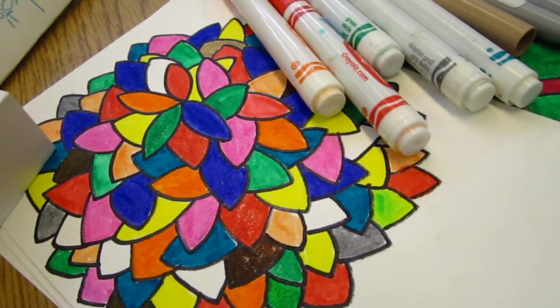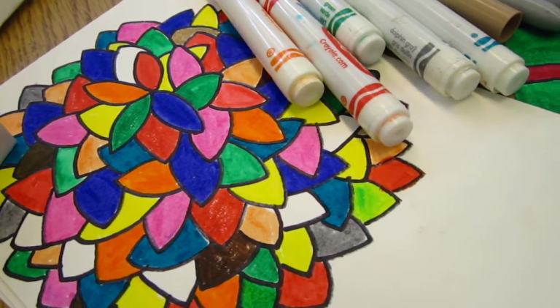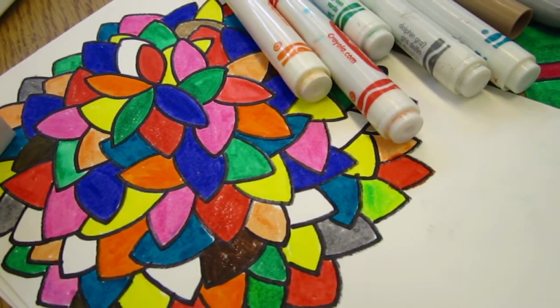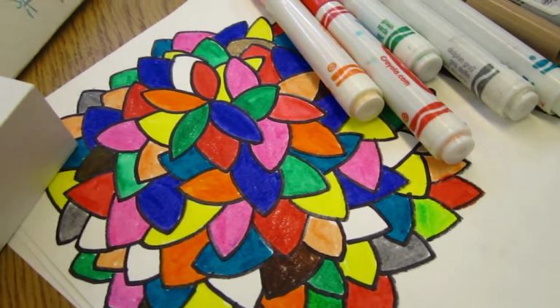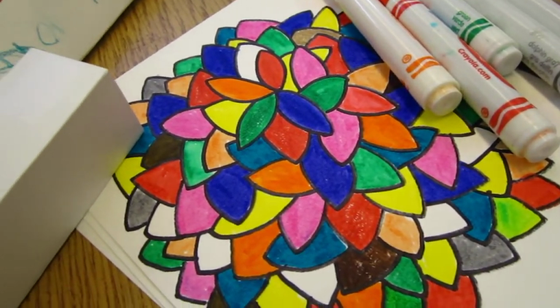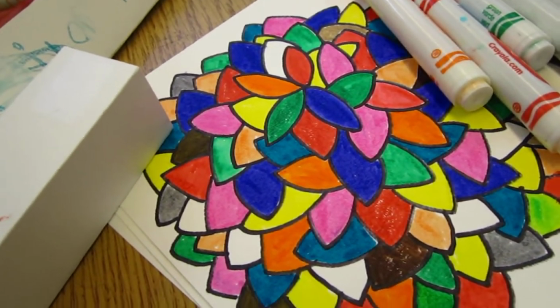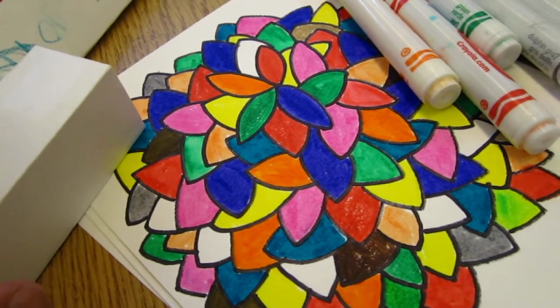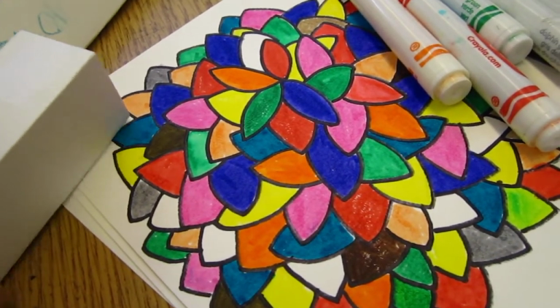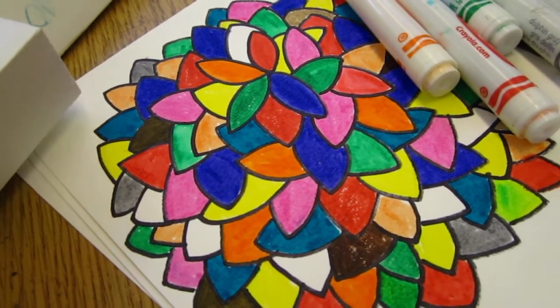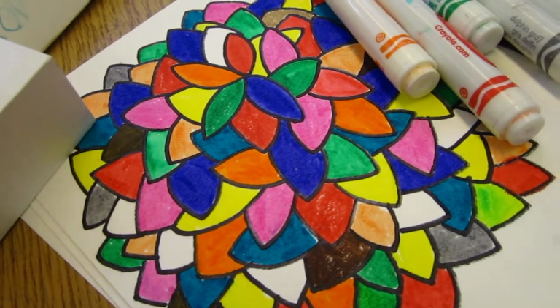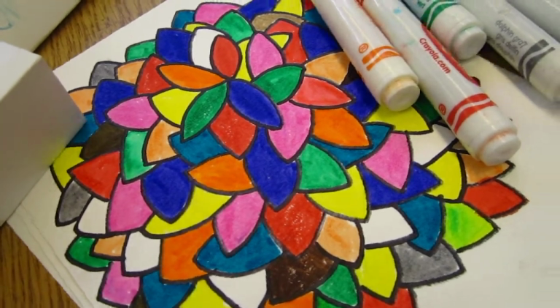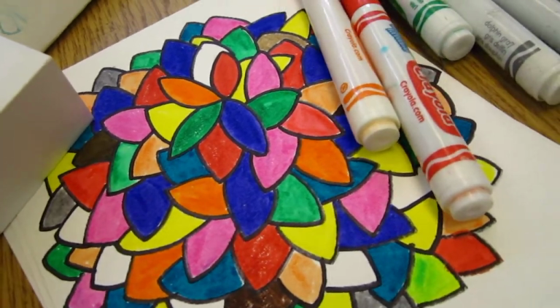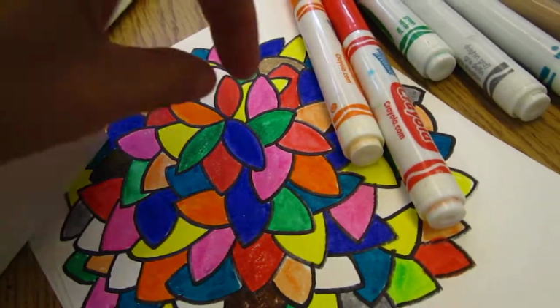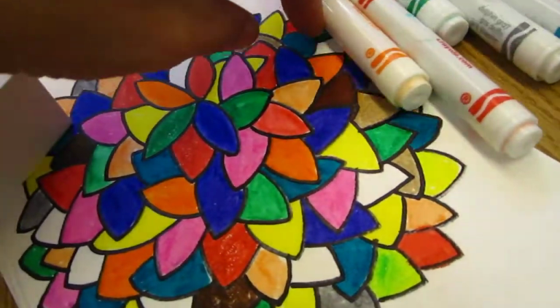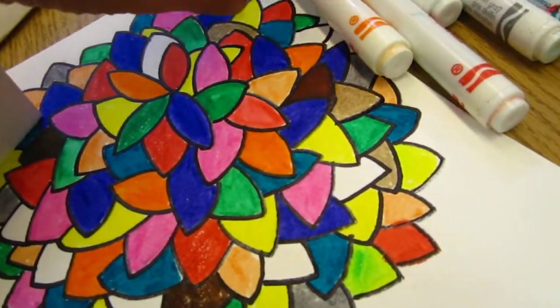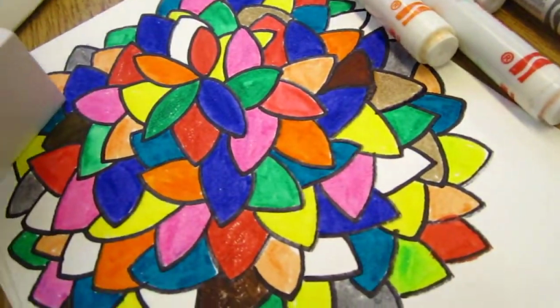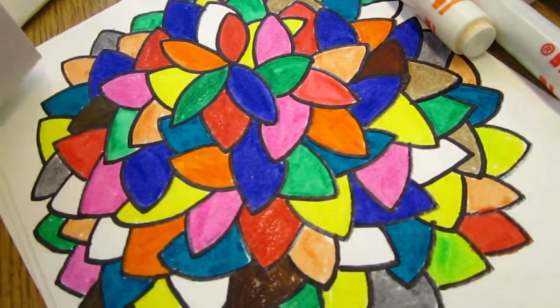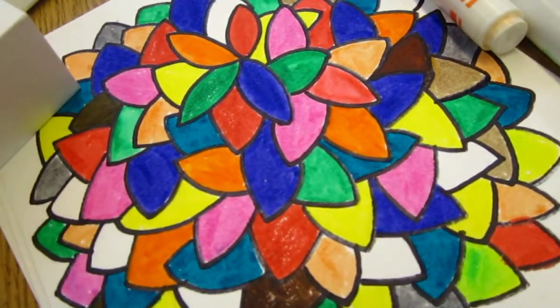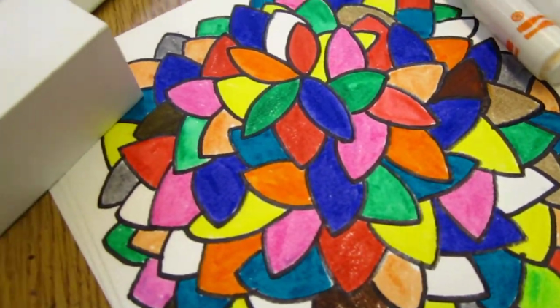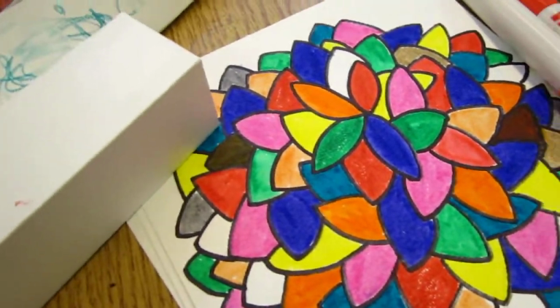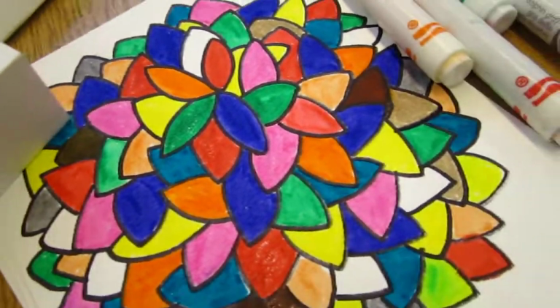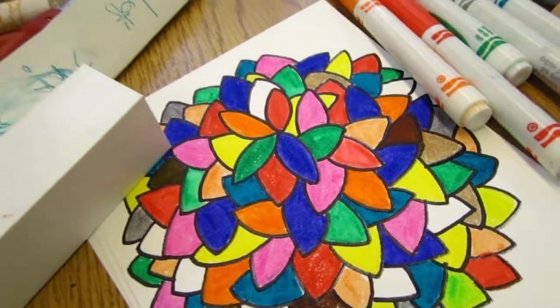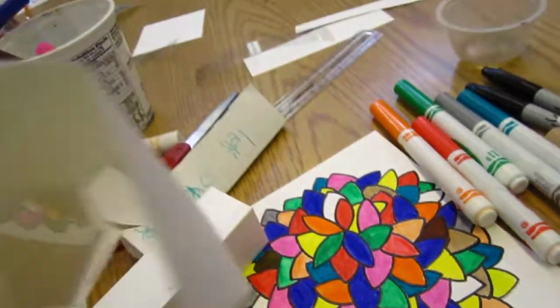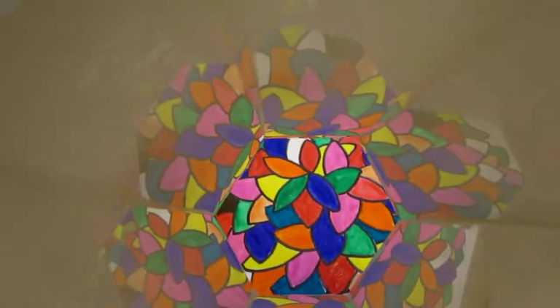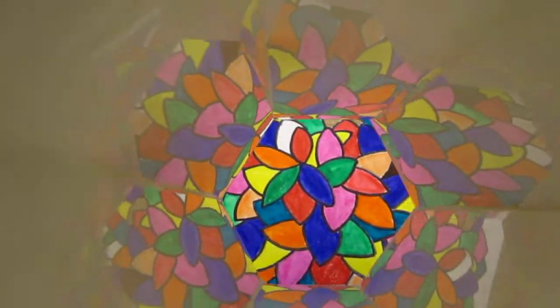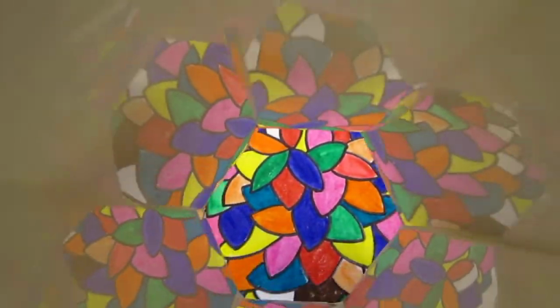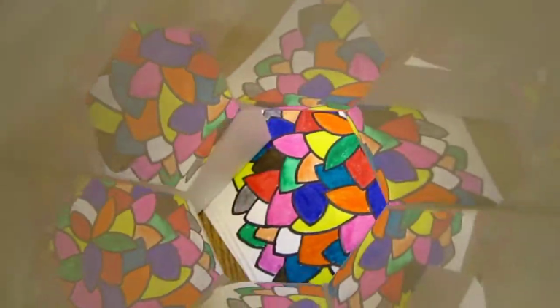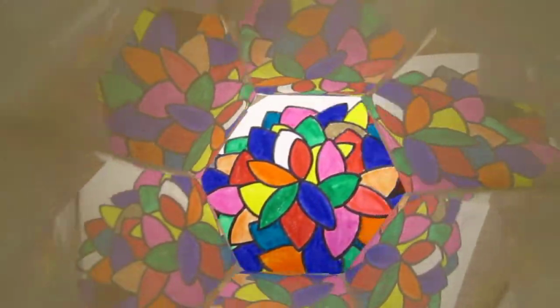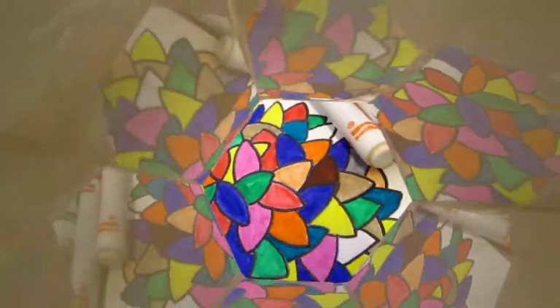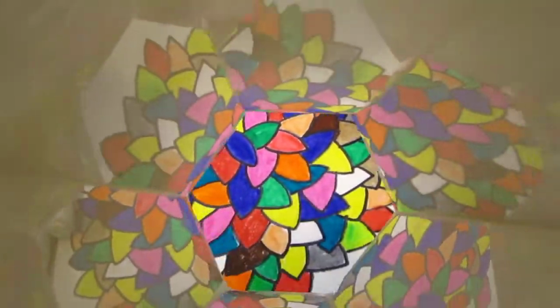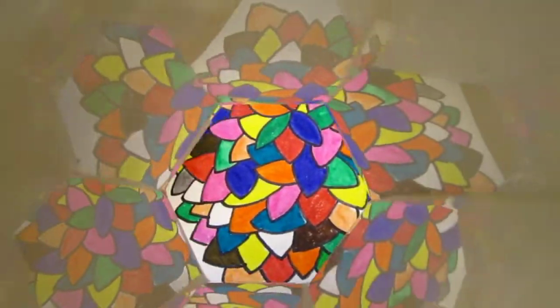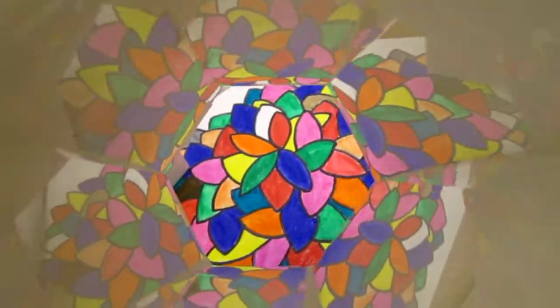Beautiful. We enjoyed it so much. And there is so much room for us to develop the idea and to find something new and different.